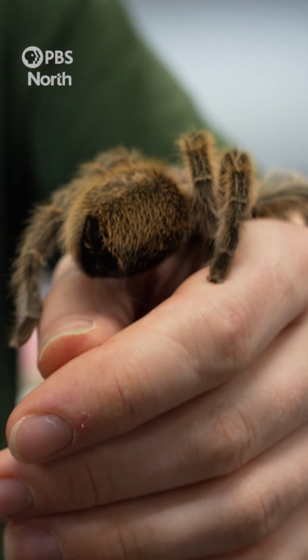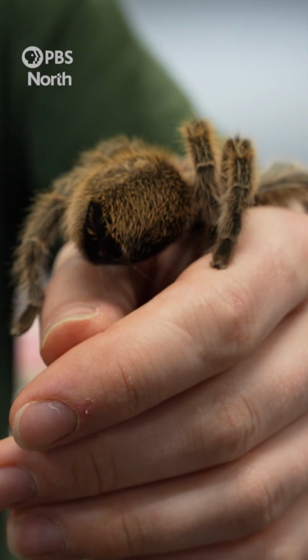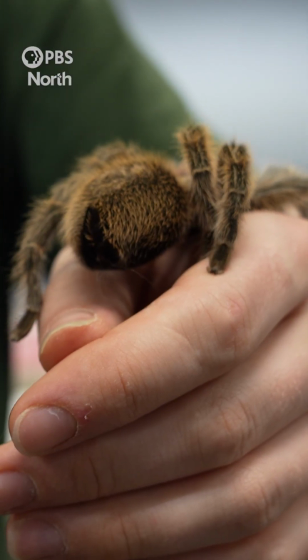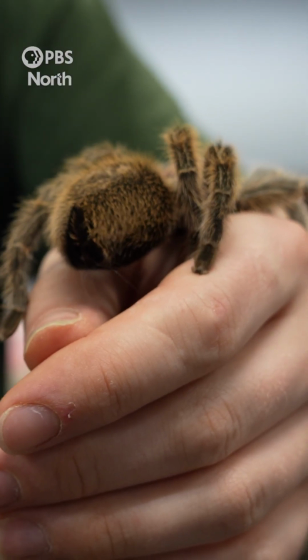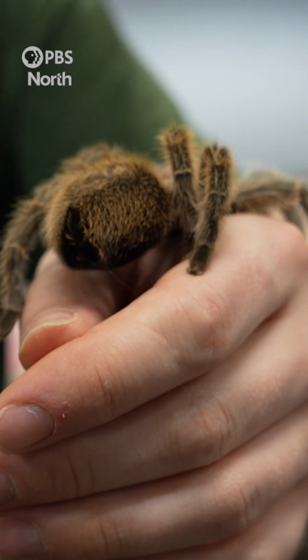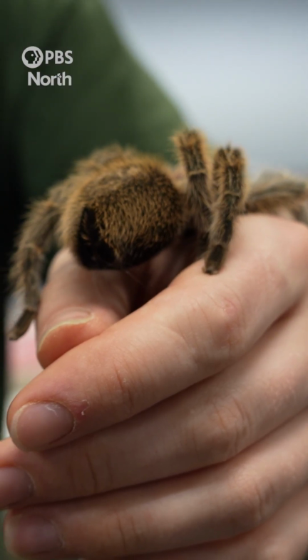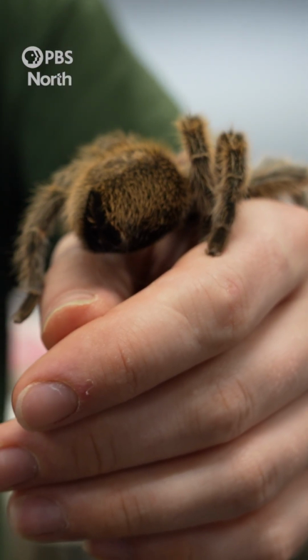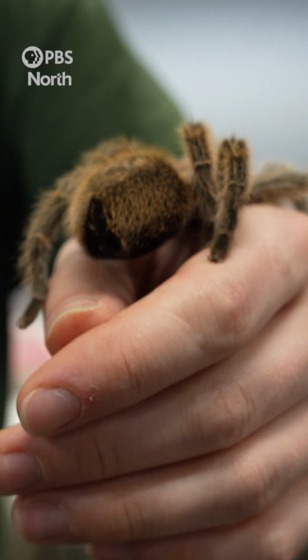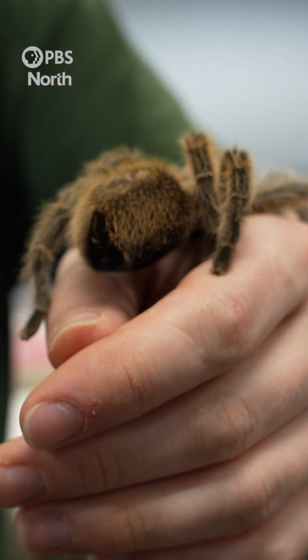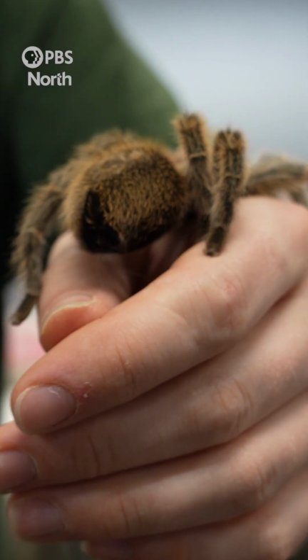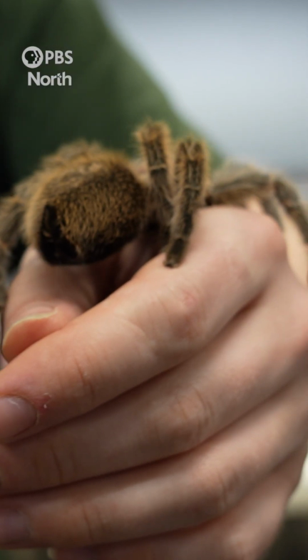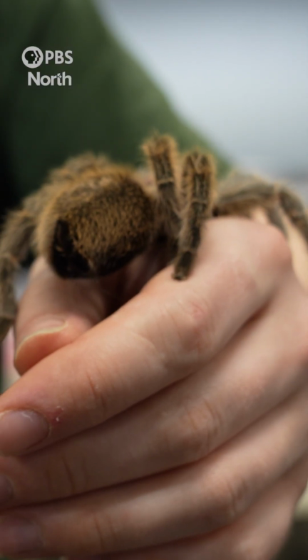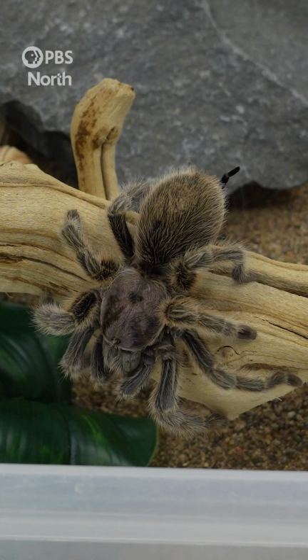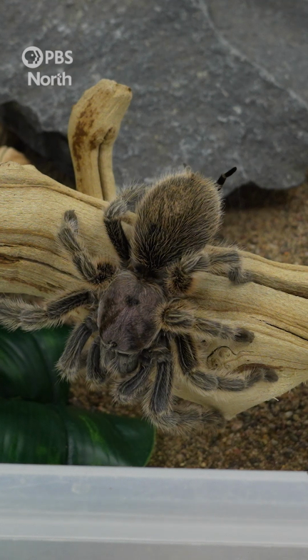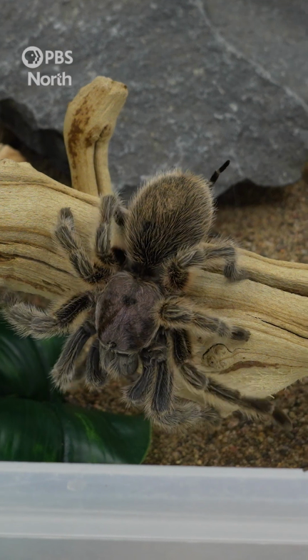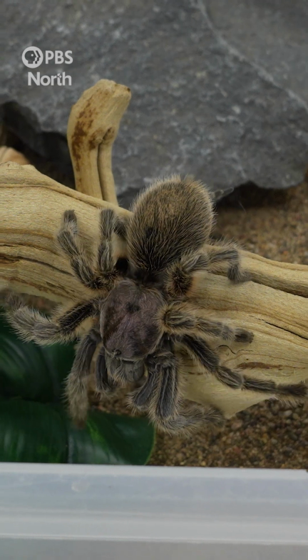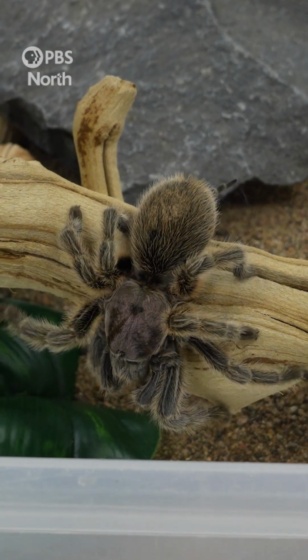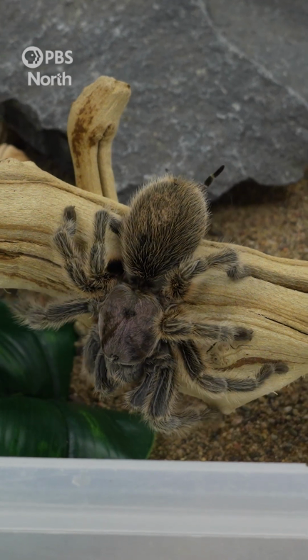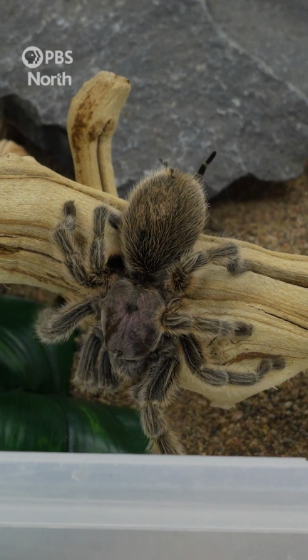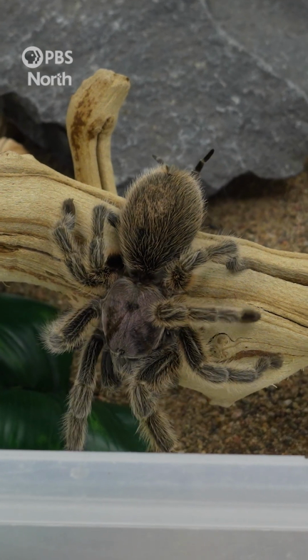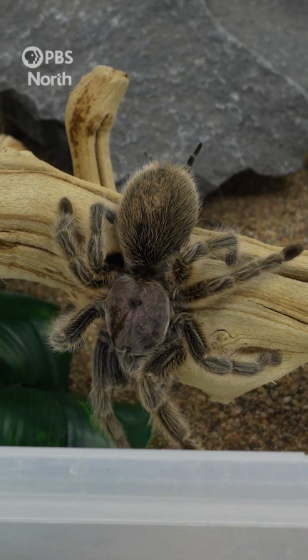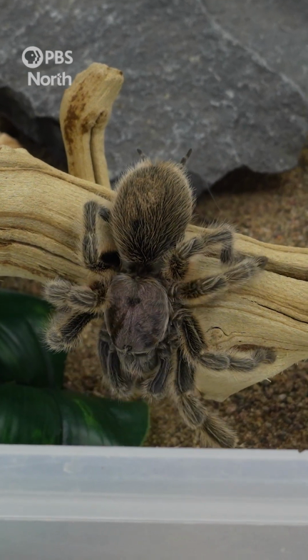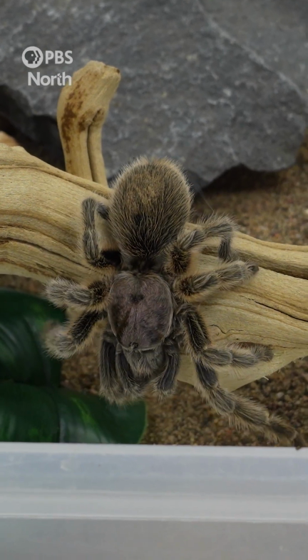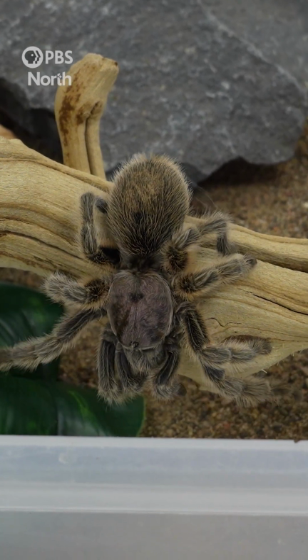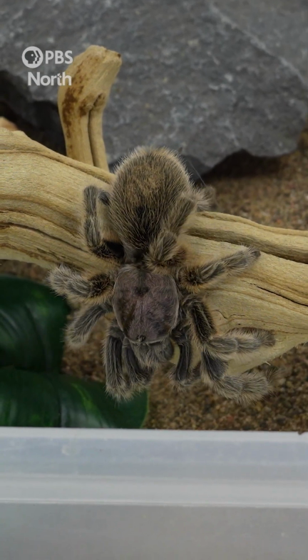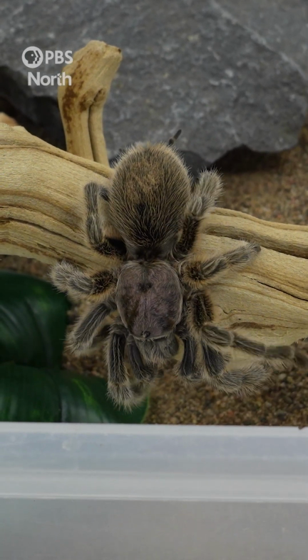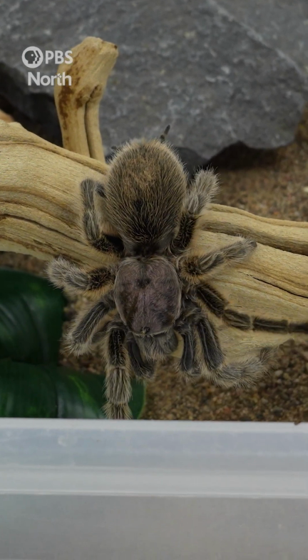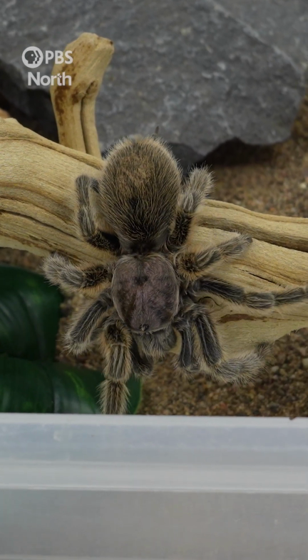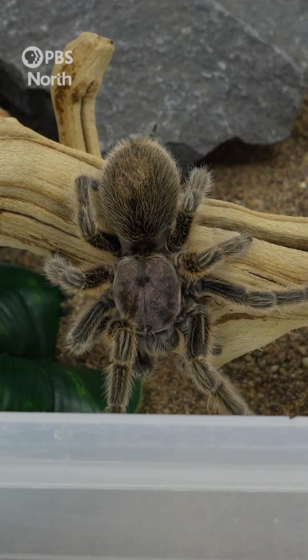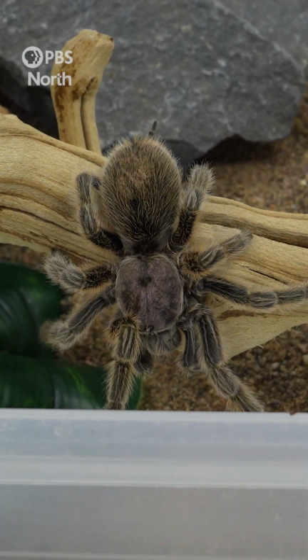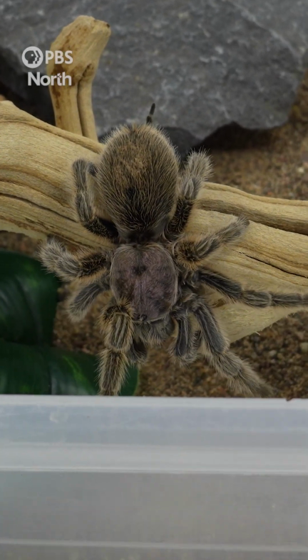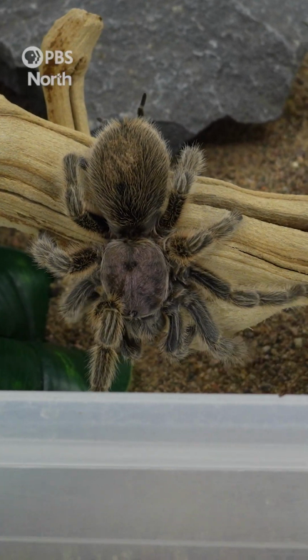Old World tarantulas from Europe, Africa, and Asia are not hairy, but they will still be classified as tarantulas. New World ones do have these hairs, and they serve a number of different purposes.